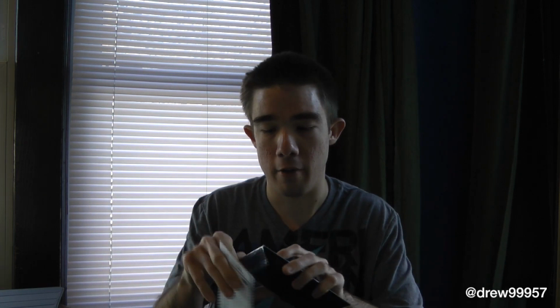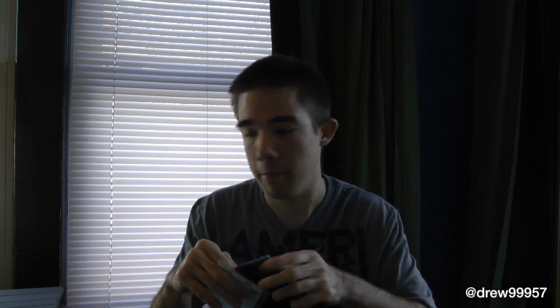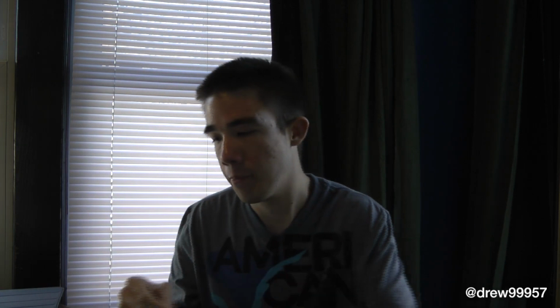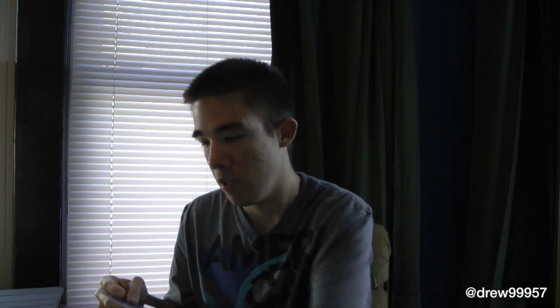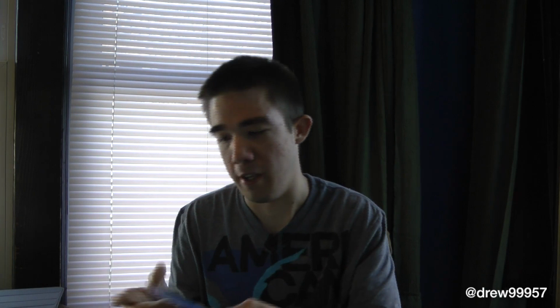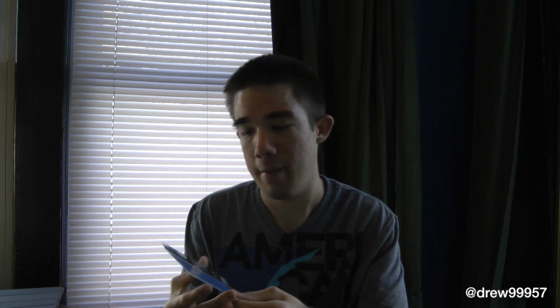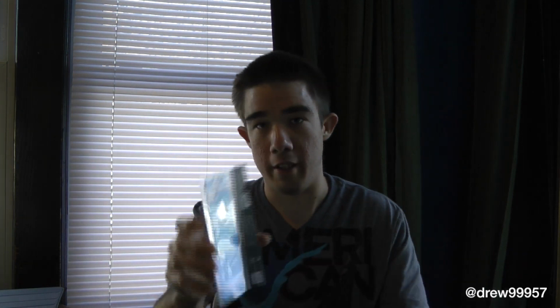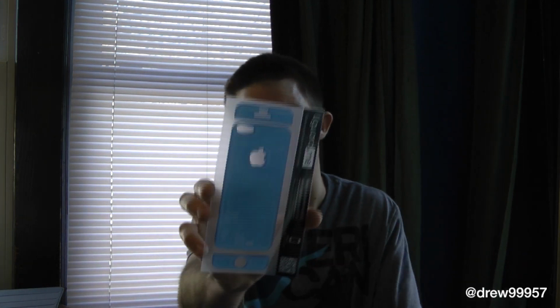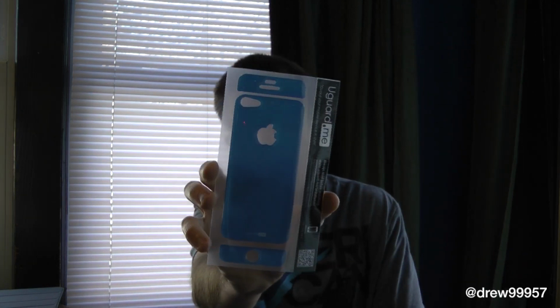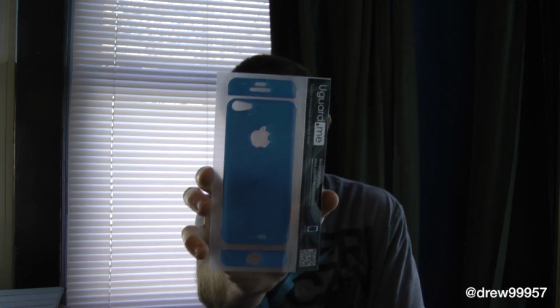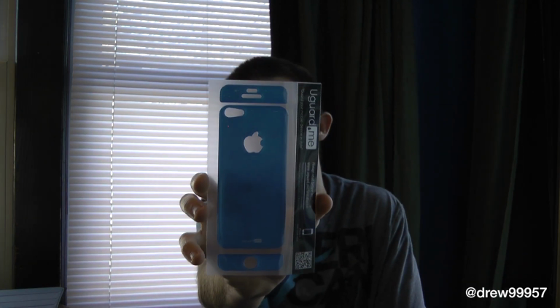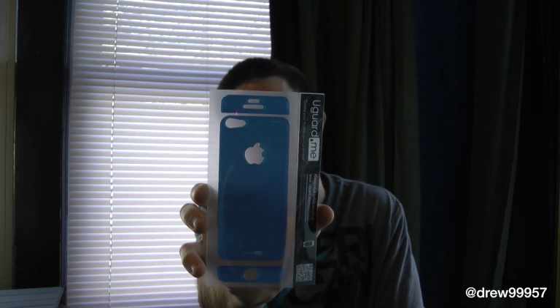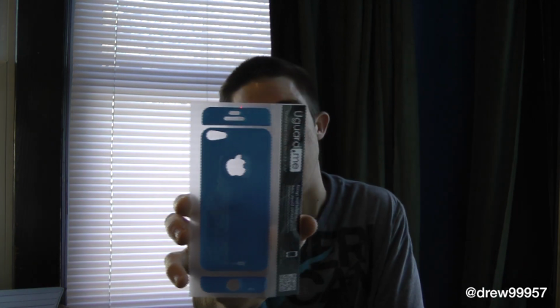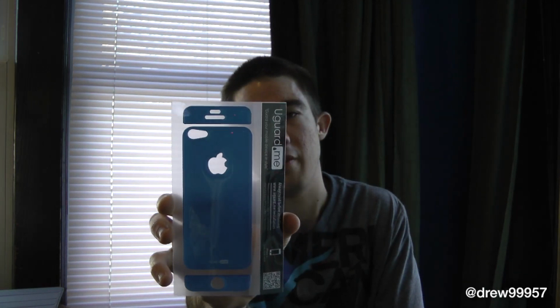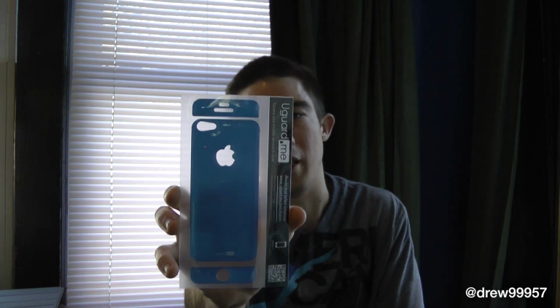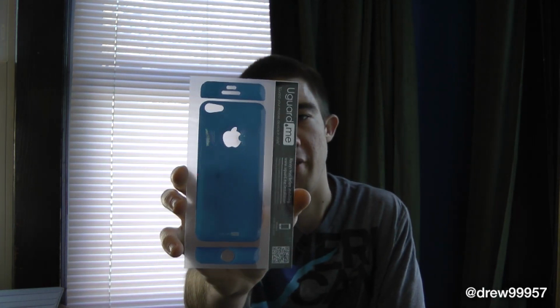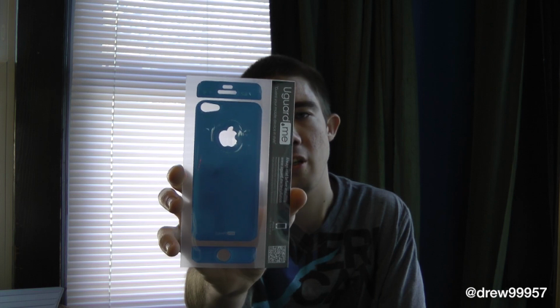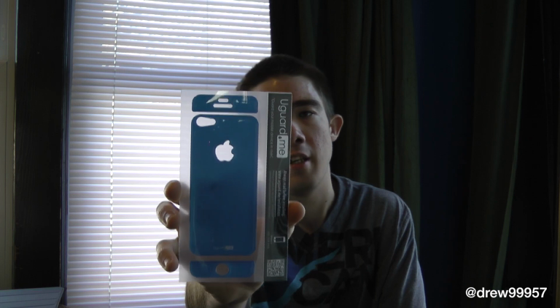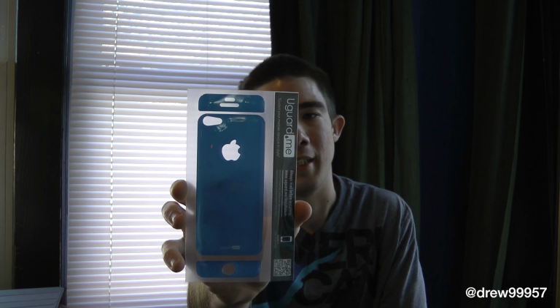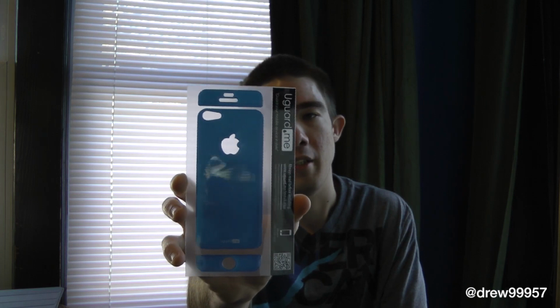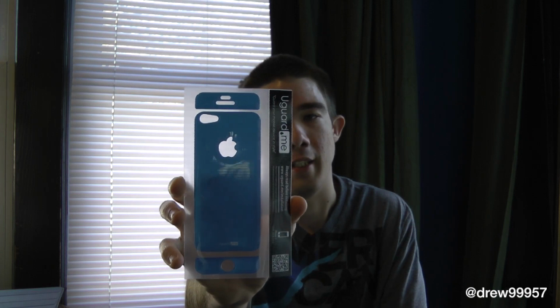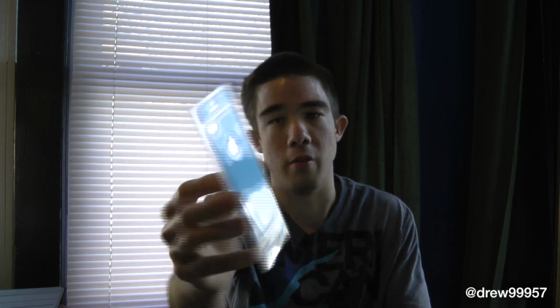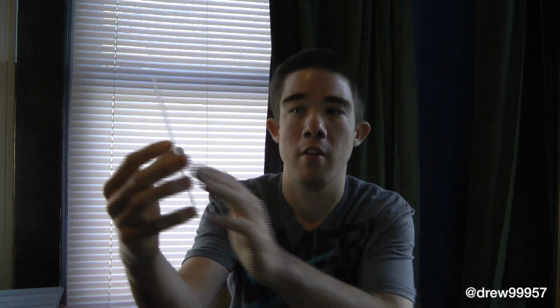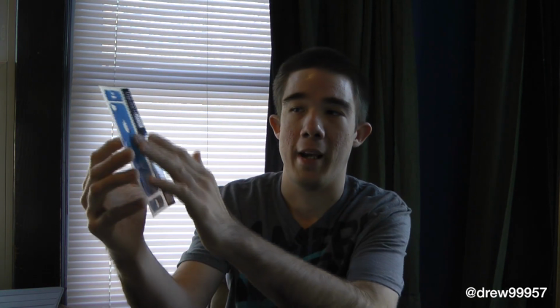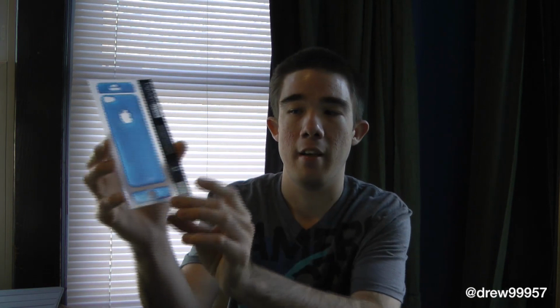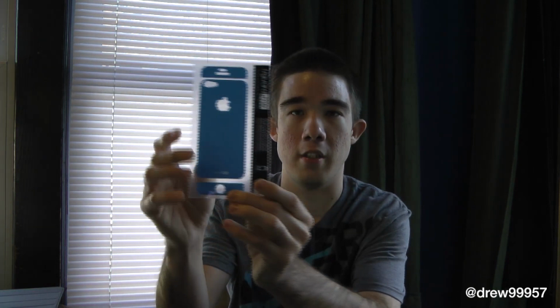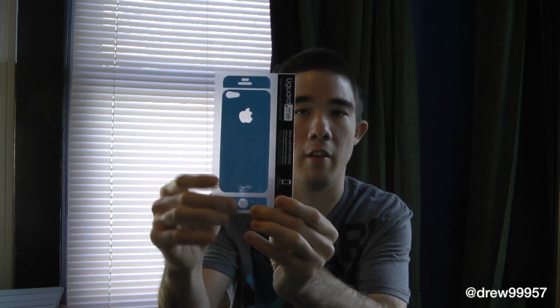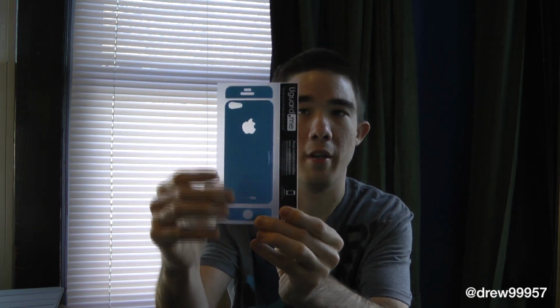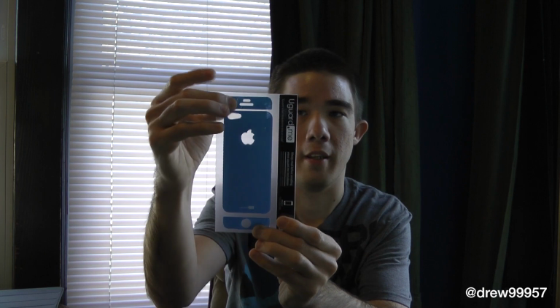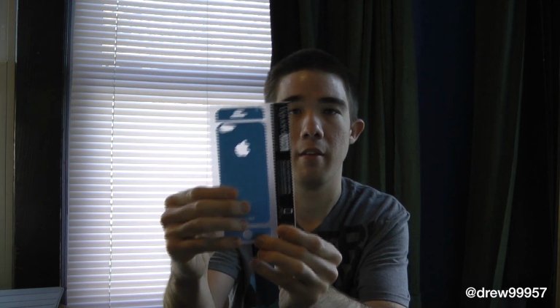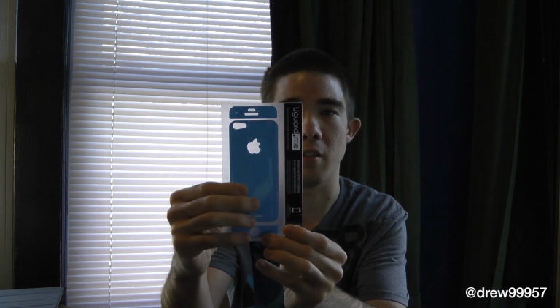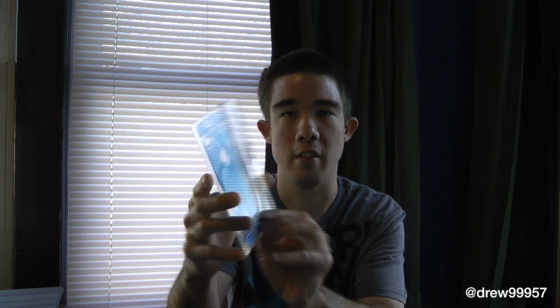Here is the actual skin itself for the iPhone 5. It comes in three parts: you have the top, the actual back, the home button, and the proximity sensor.